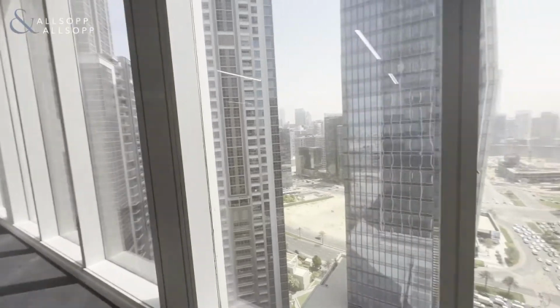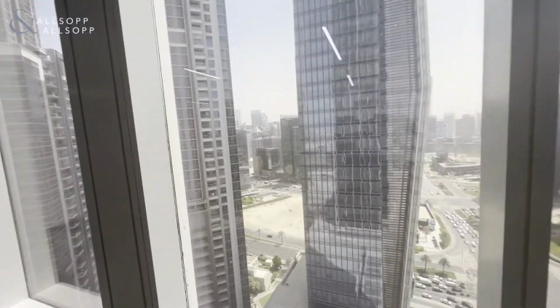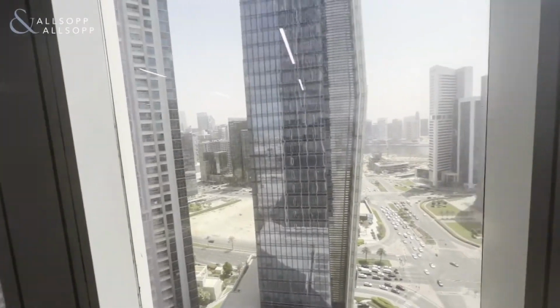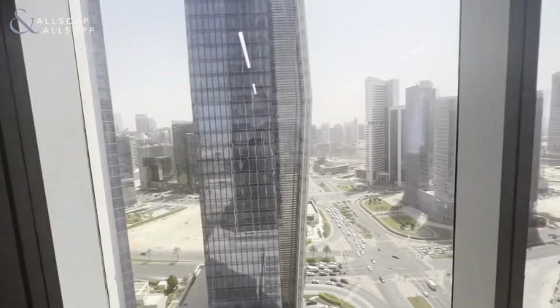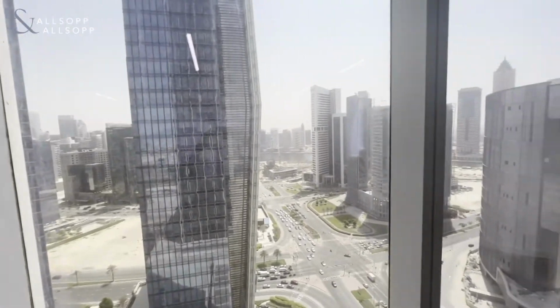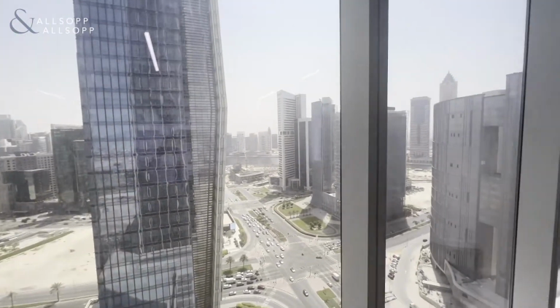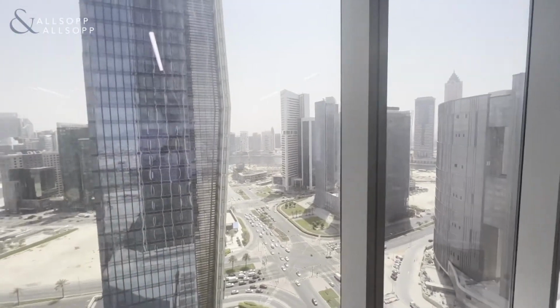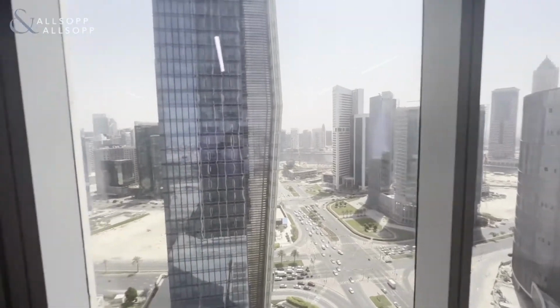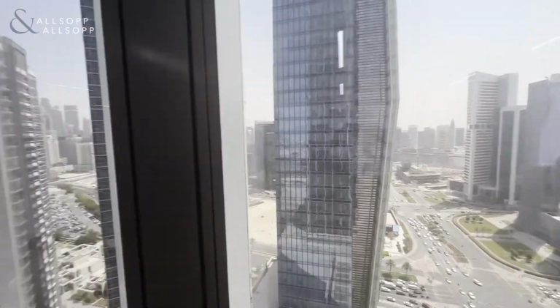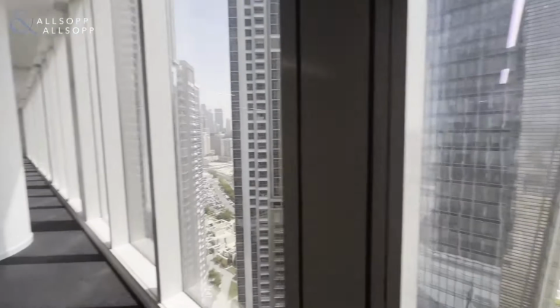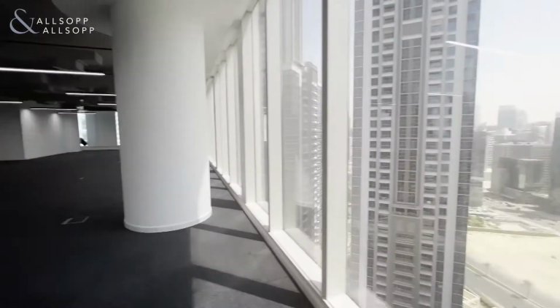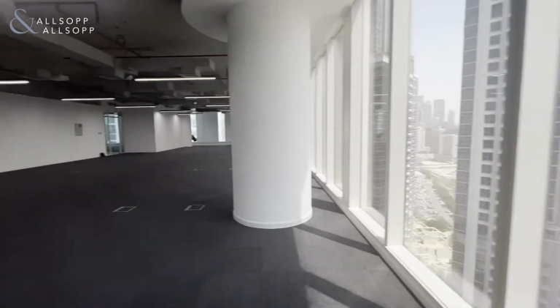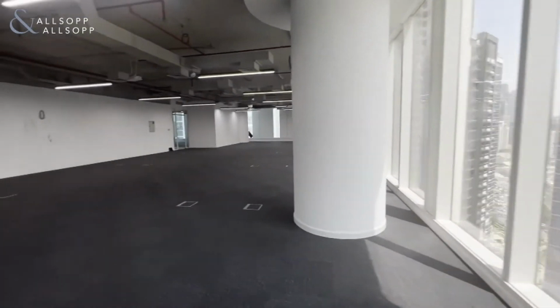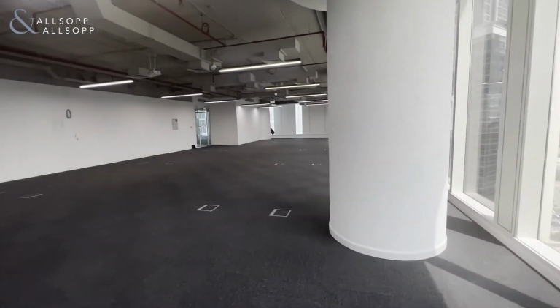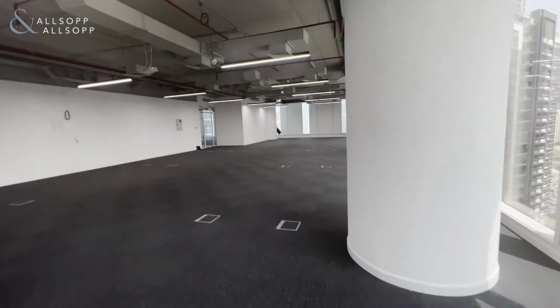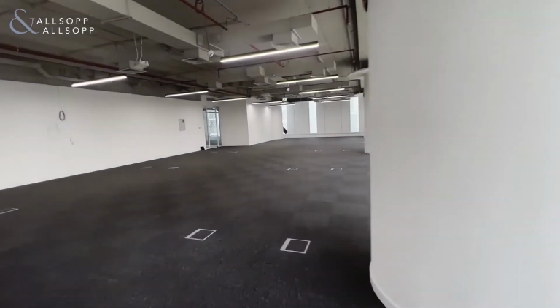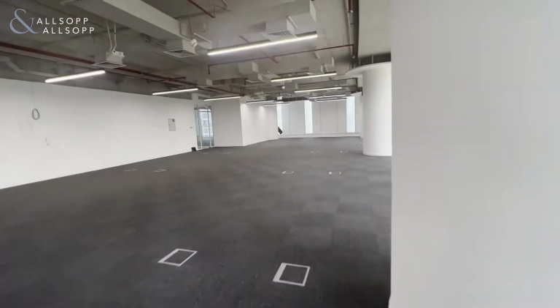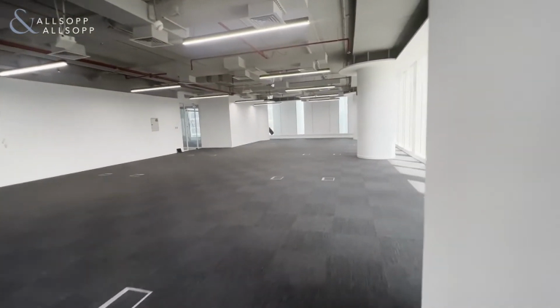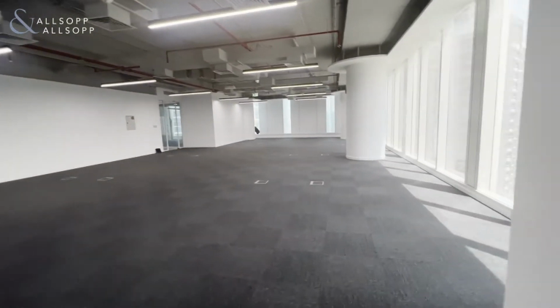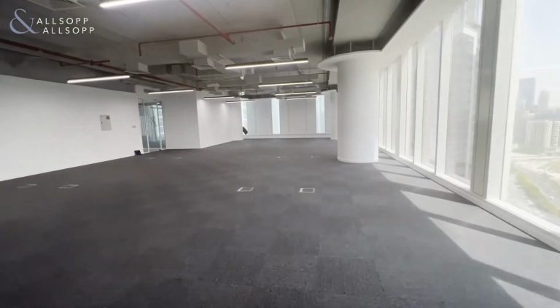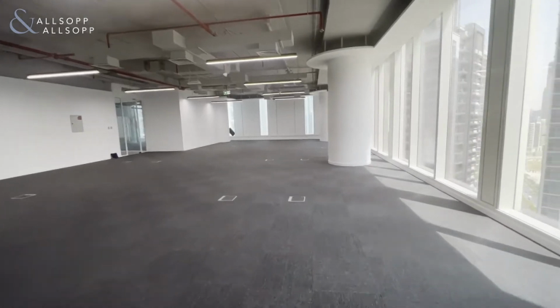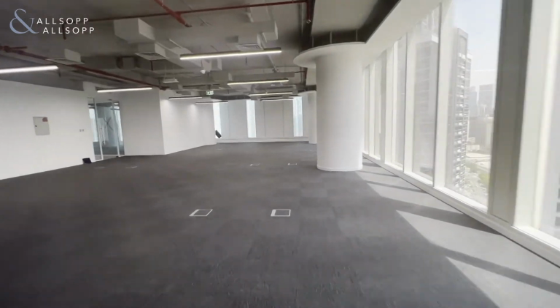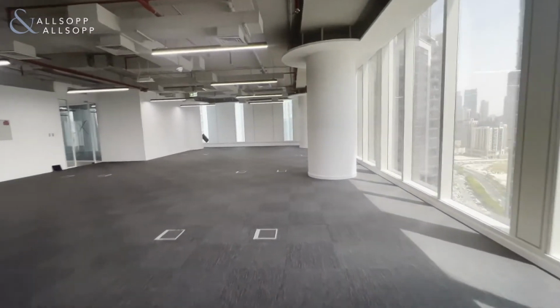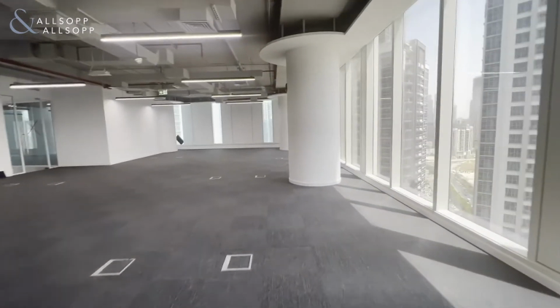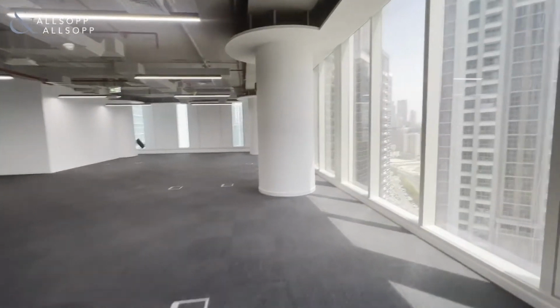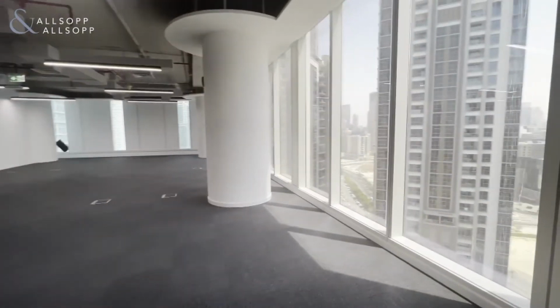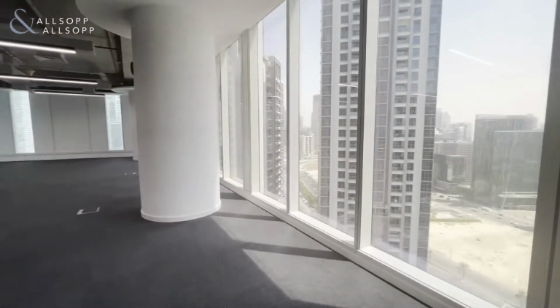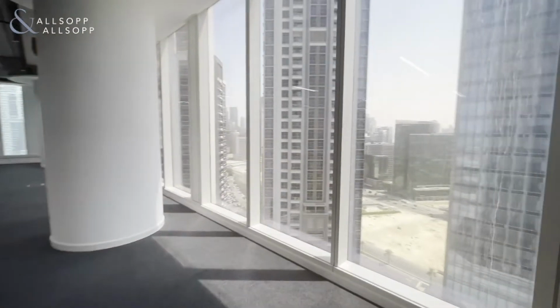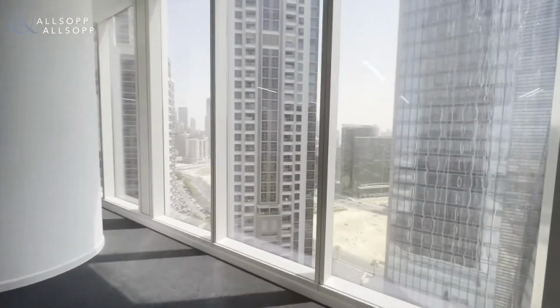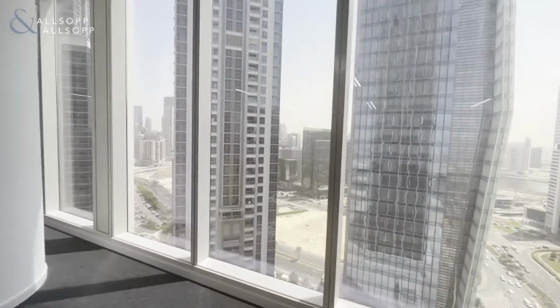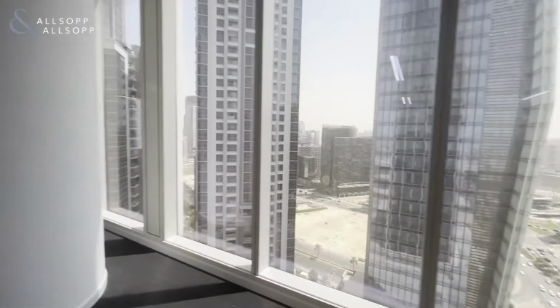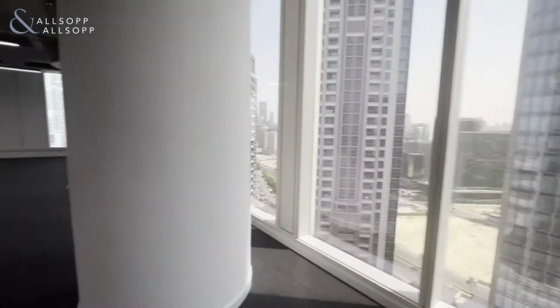You have bright floor-to-ceiling windows, which gives you clear skyline views of Business Bay. You also have an open ceiling design, which allows for a lot of flexibility if you want to add additional cabins and lighting.